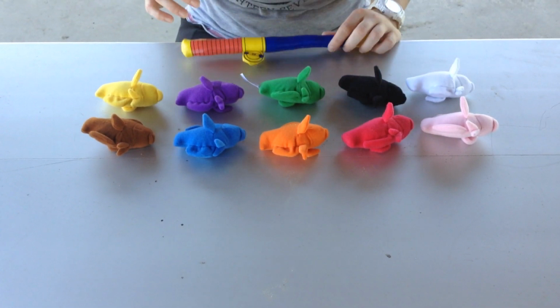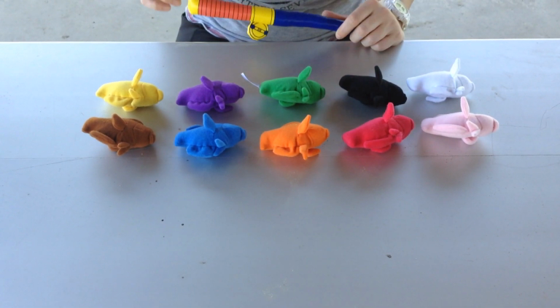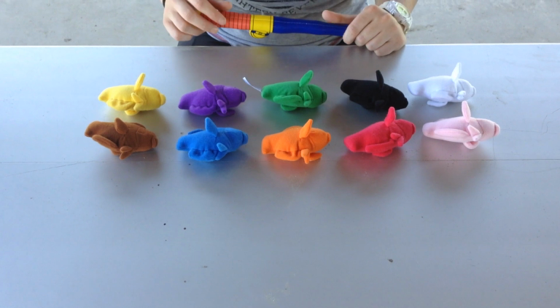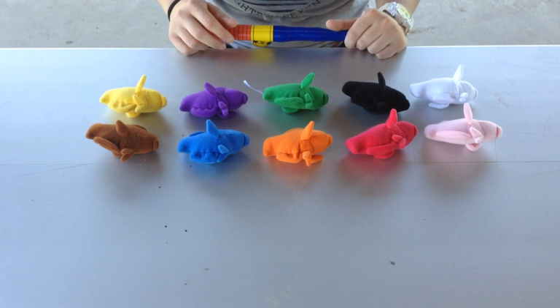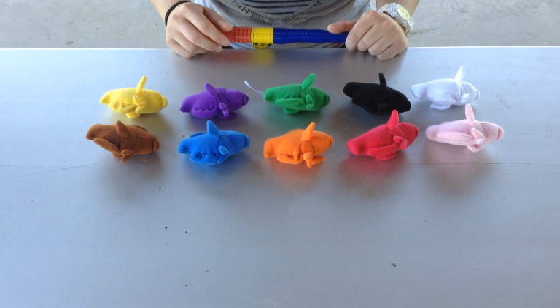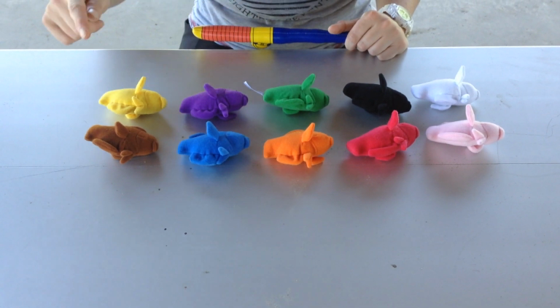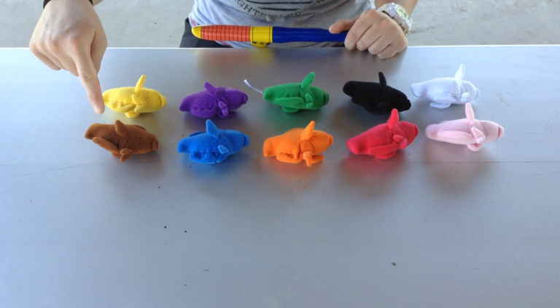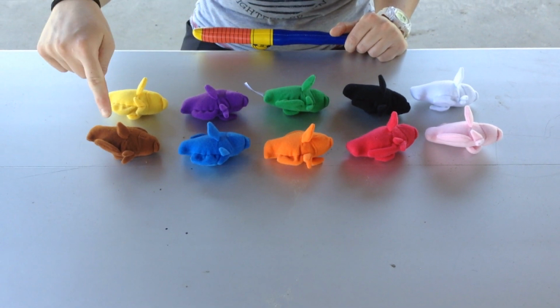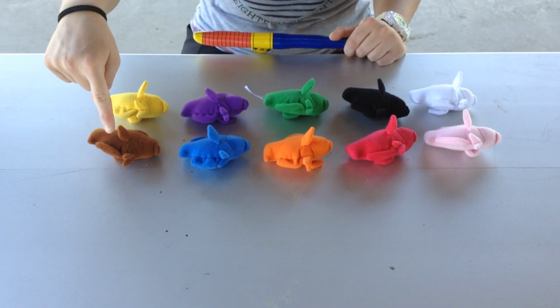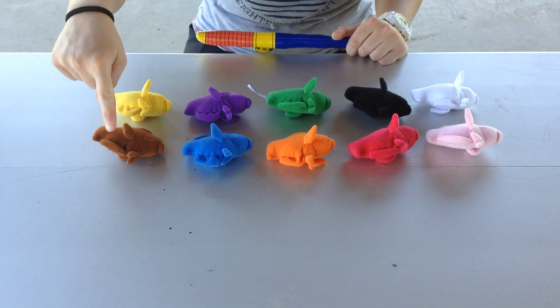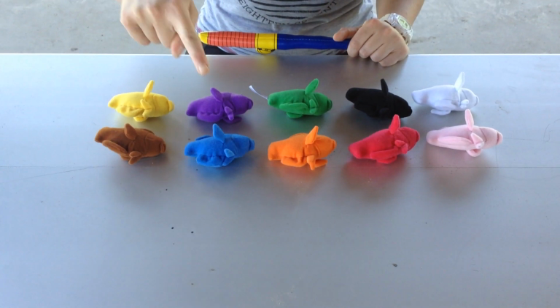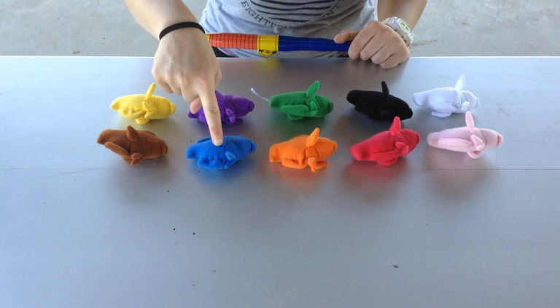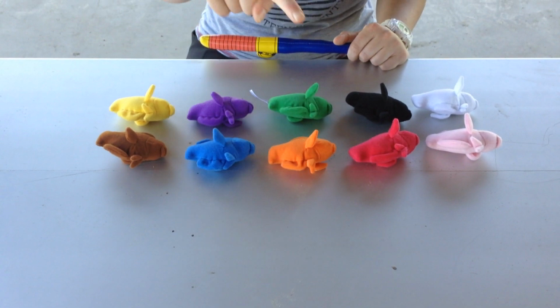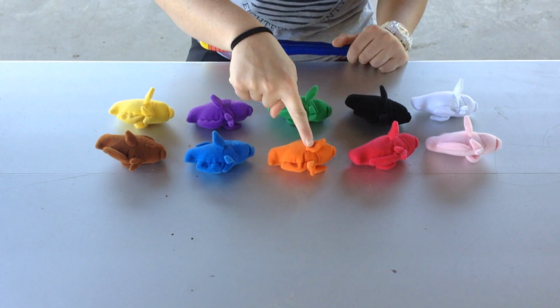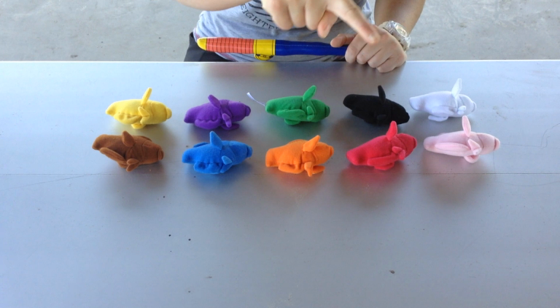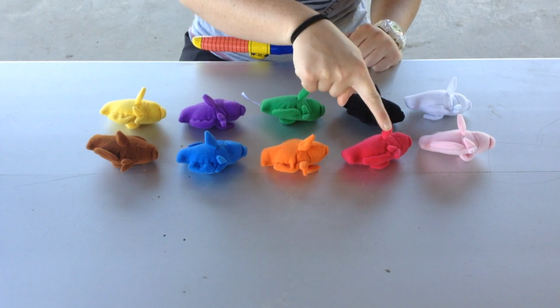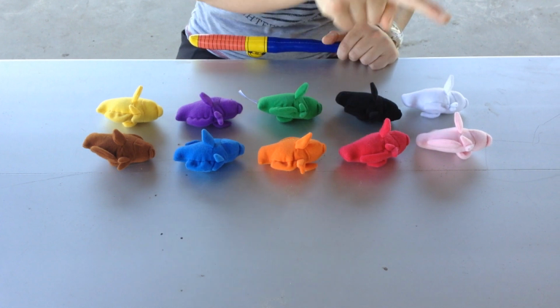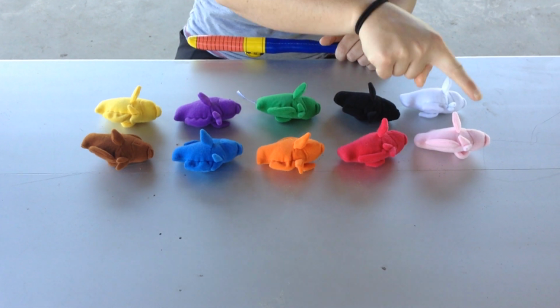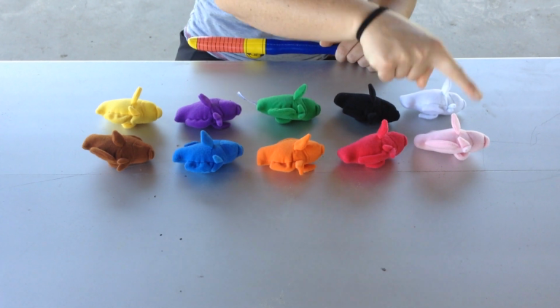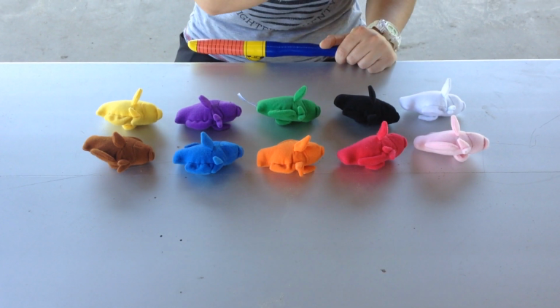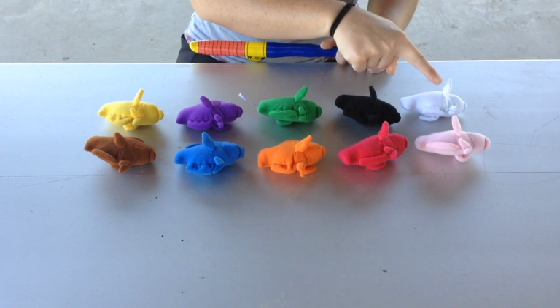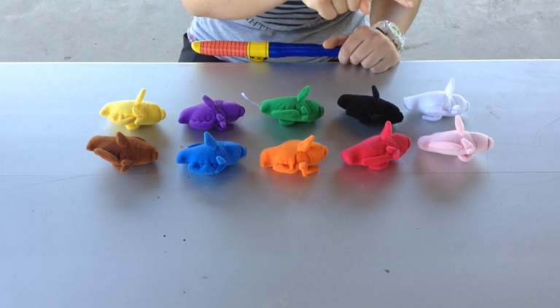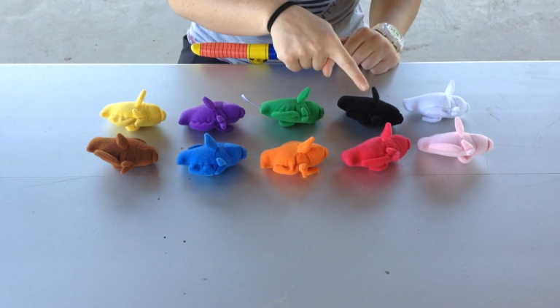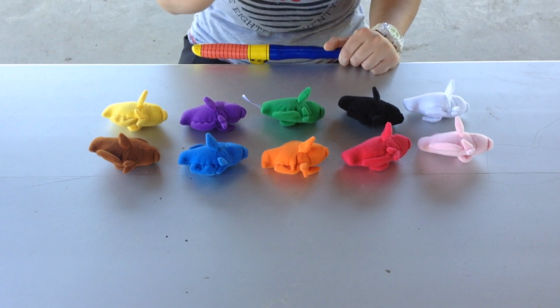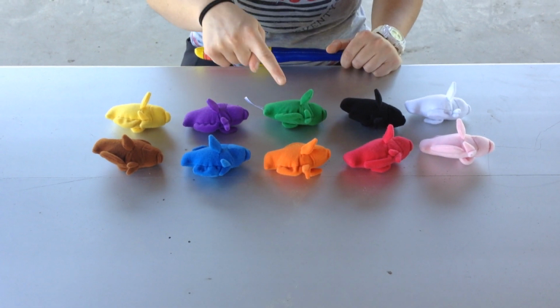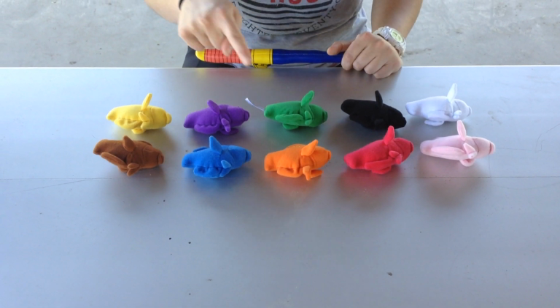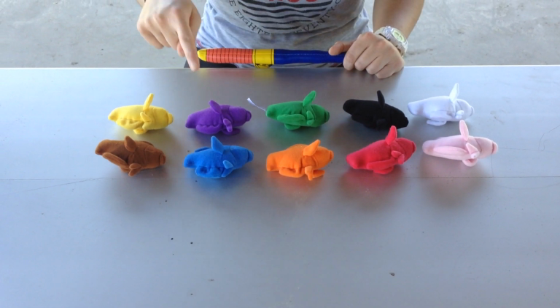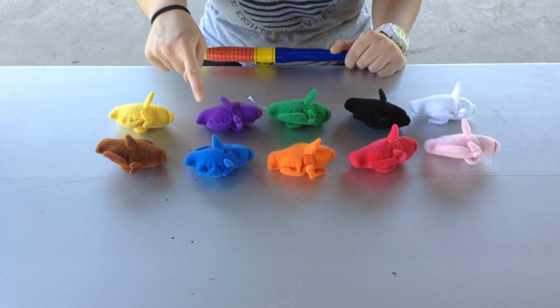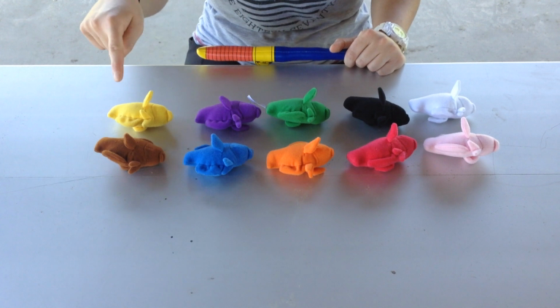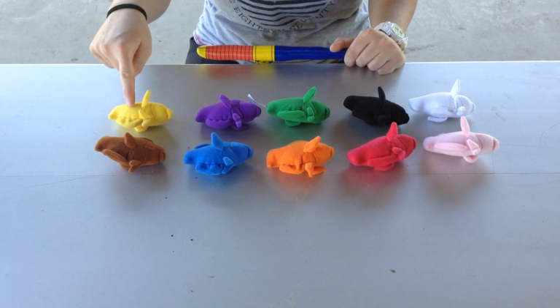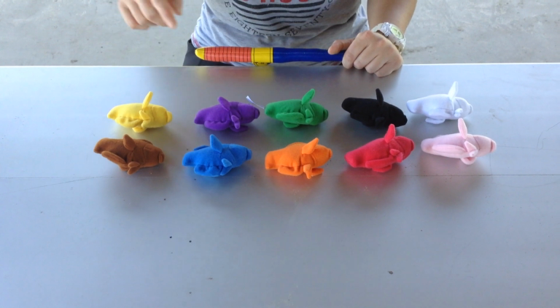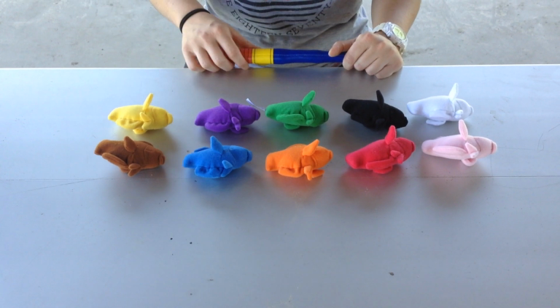And let's see how many fish we have. We have 1, 2, 3, 4, 5, 6, 7, 8, 9, 10 fish.